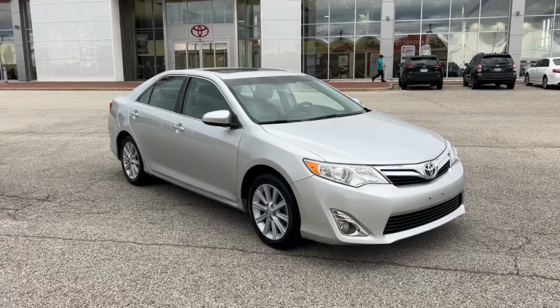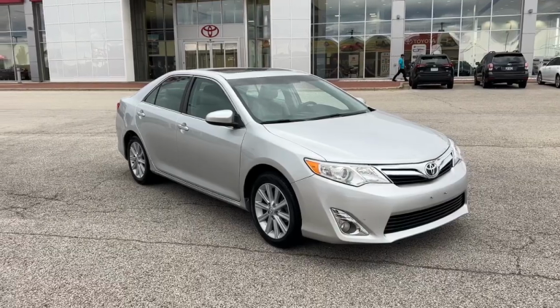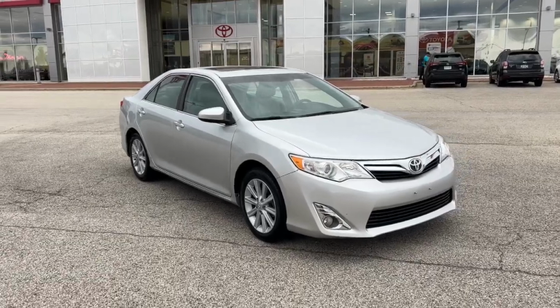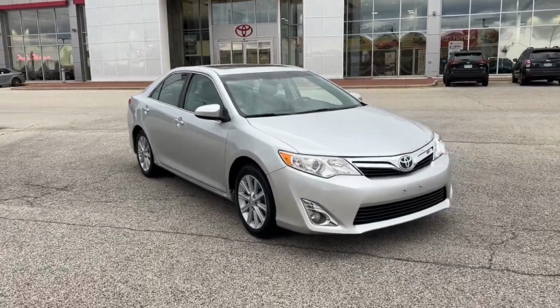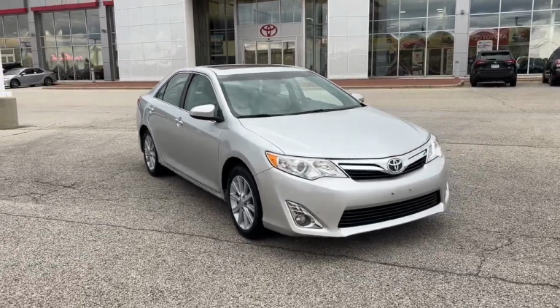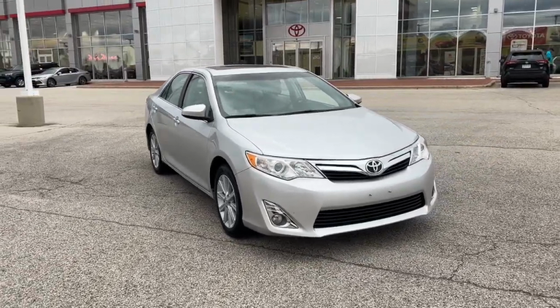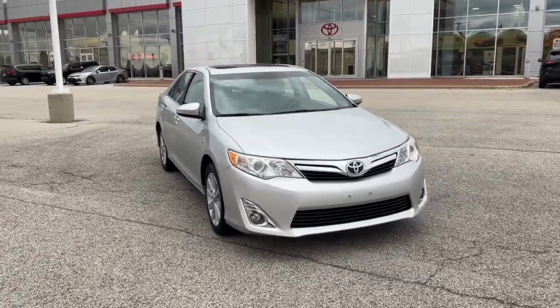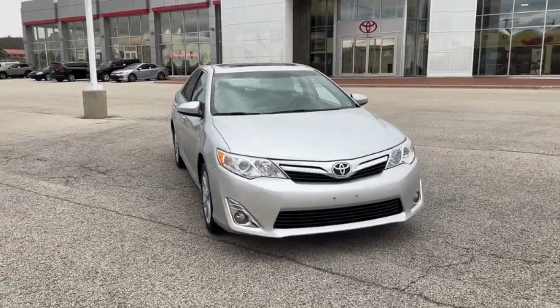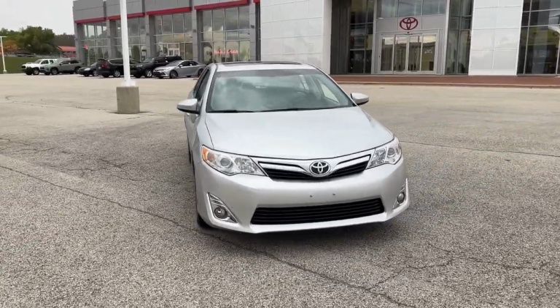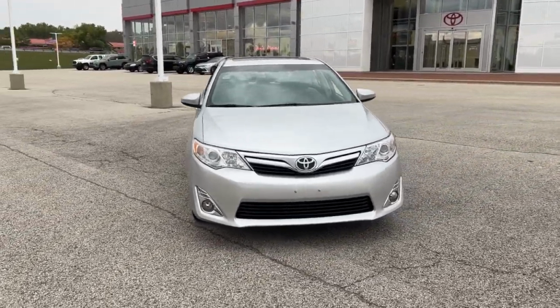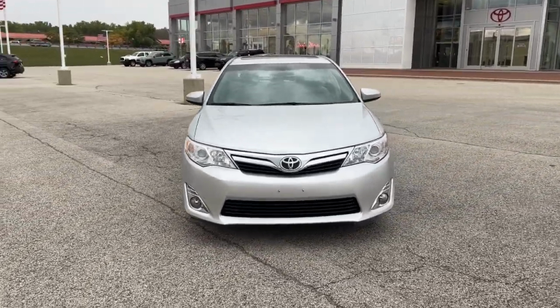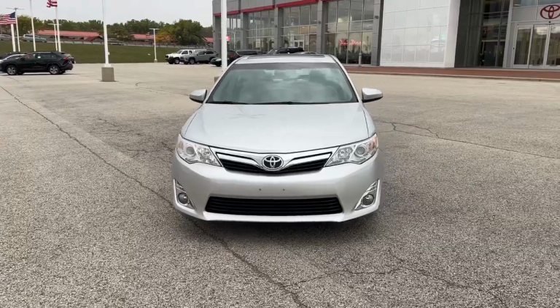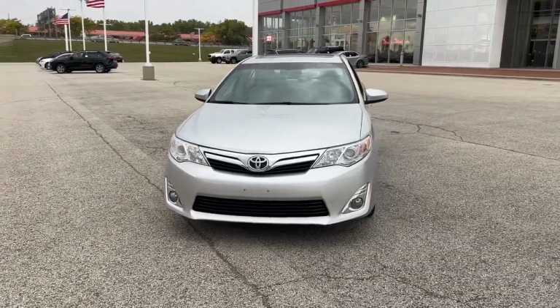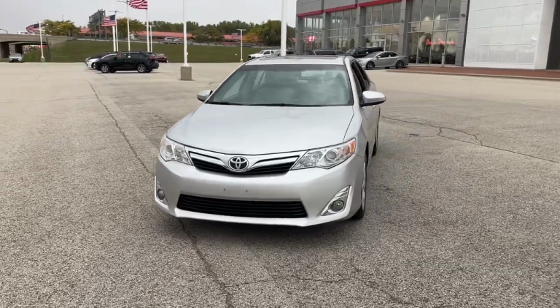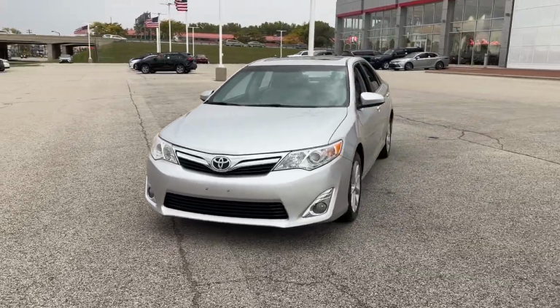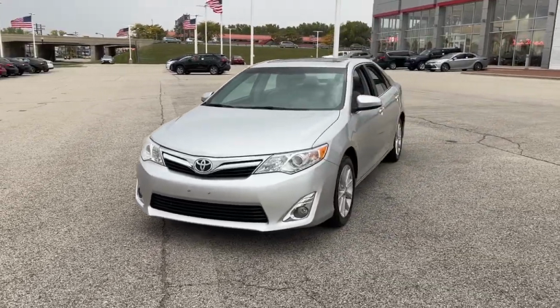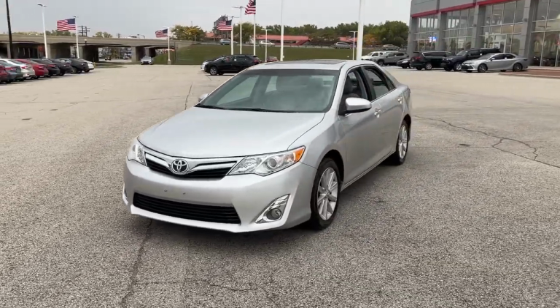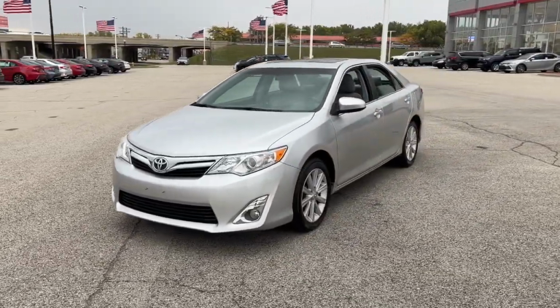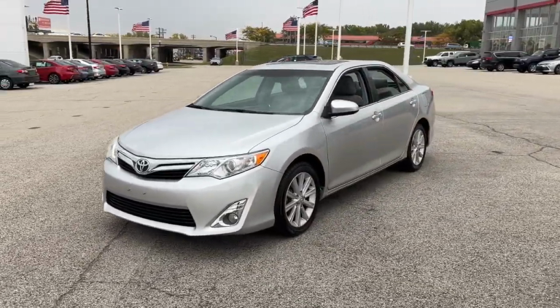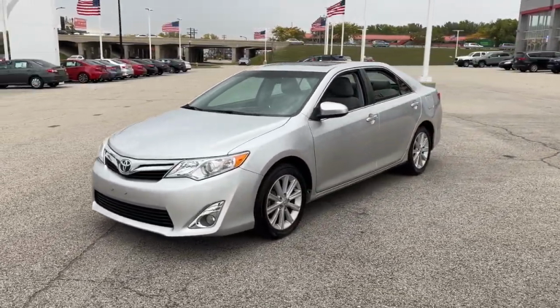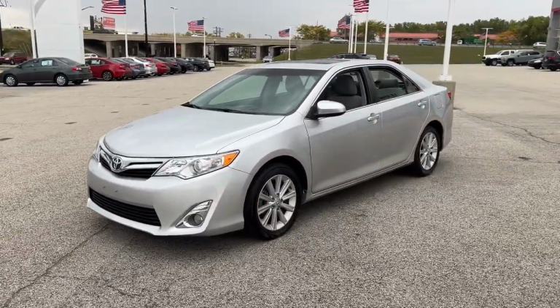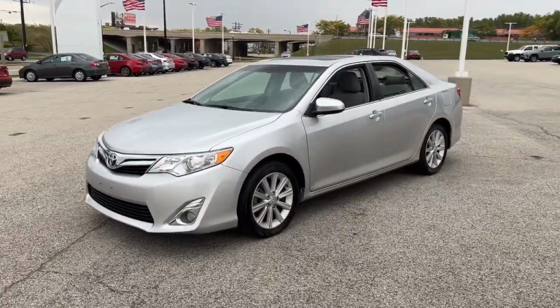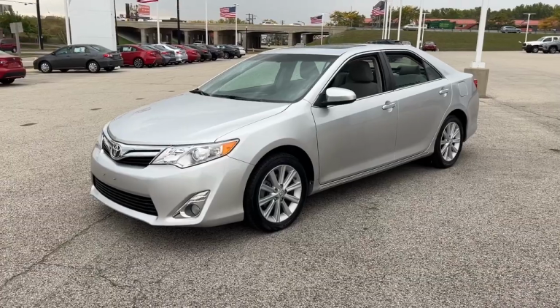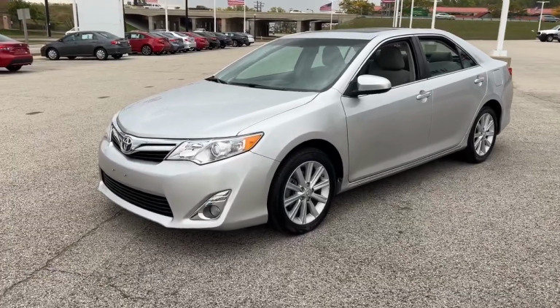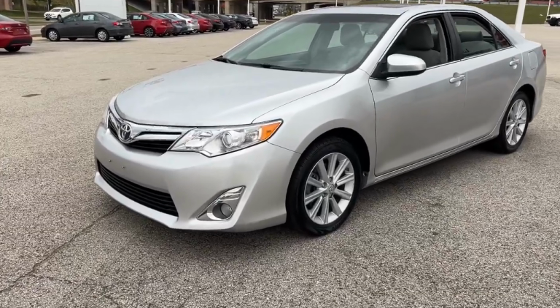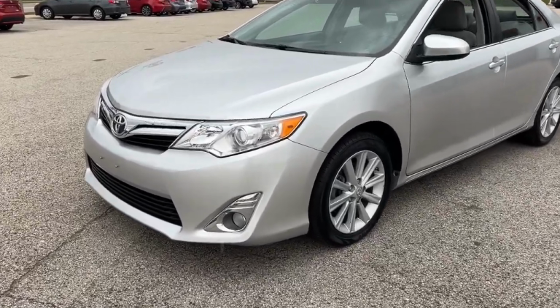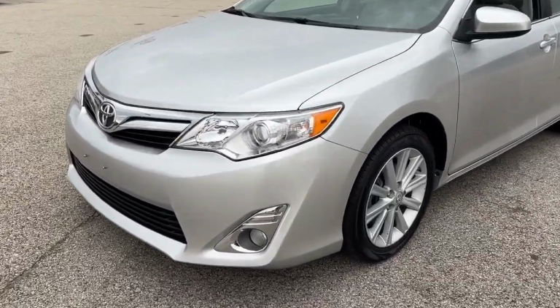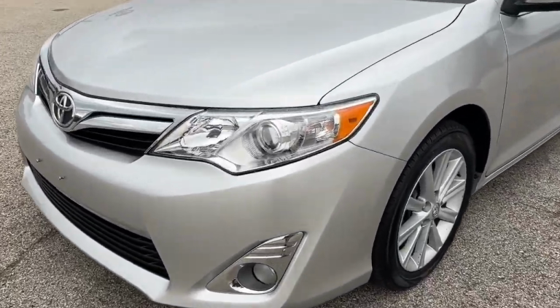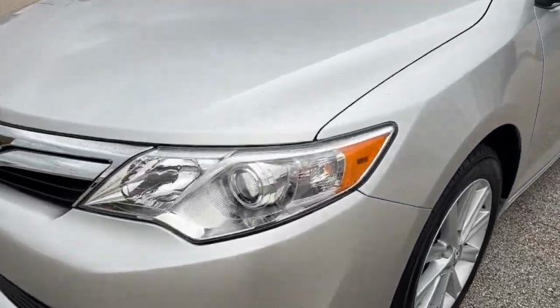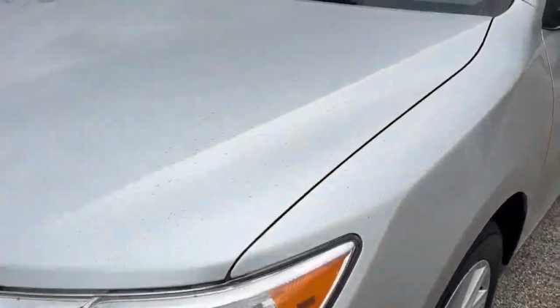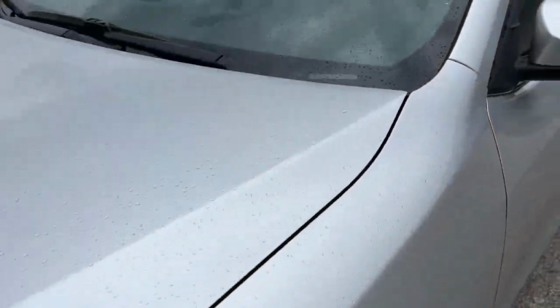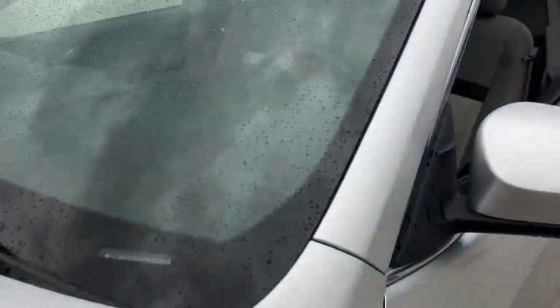Get into the 2013 Toyota Camry. With less than 110,000 miles on the odometer, this vehicle stands out from the rest. At the end of the day, it should be about what your car can do for you, not the other way around.